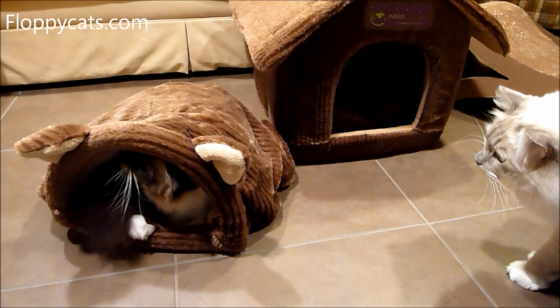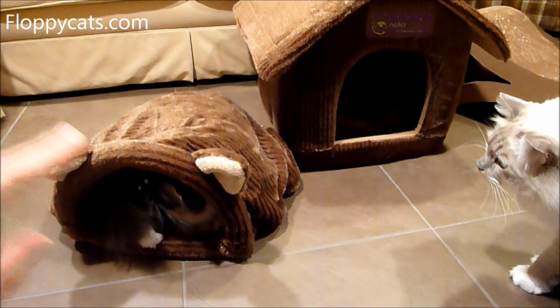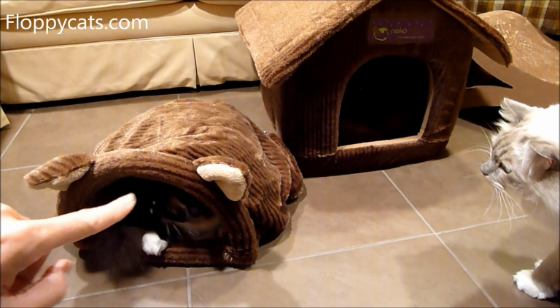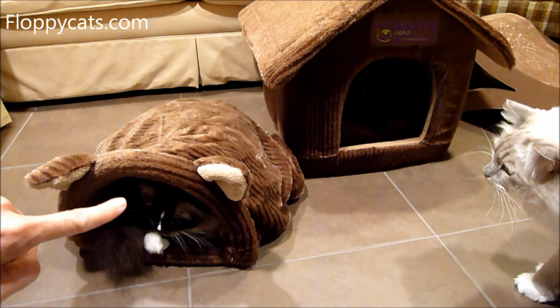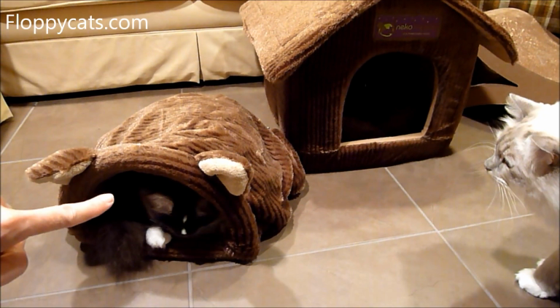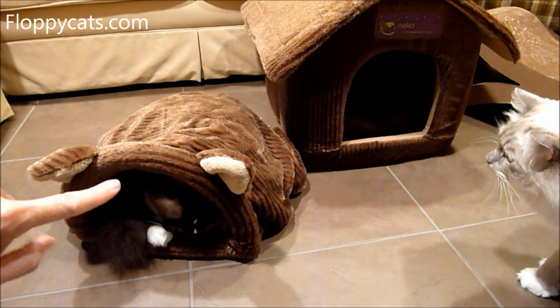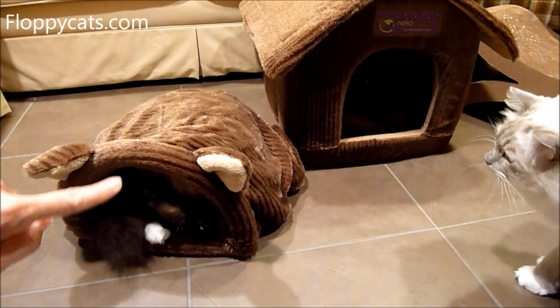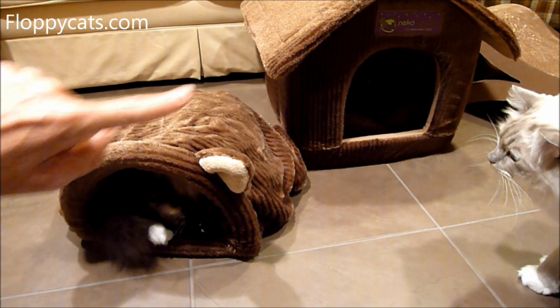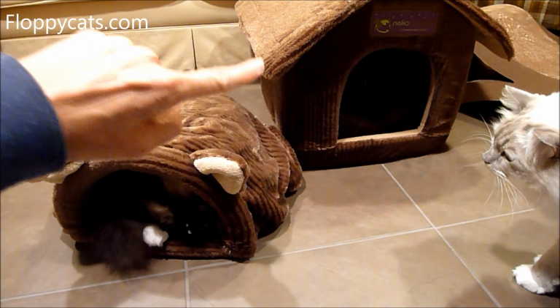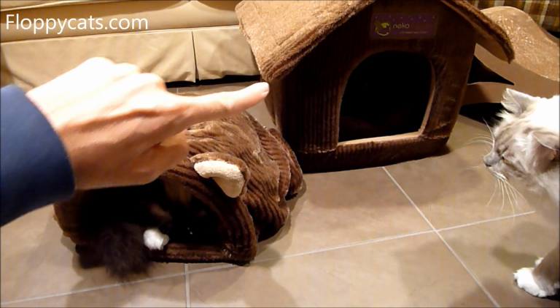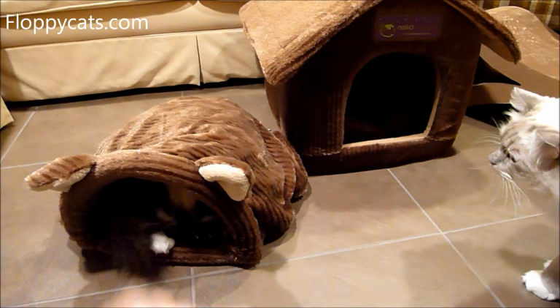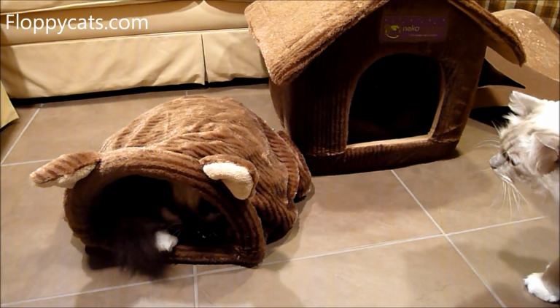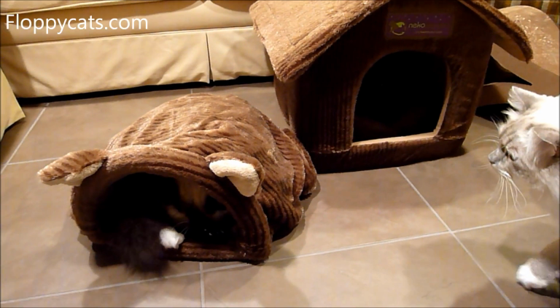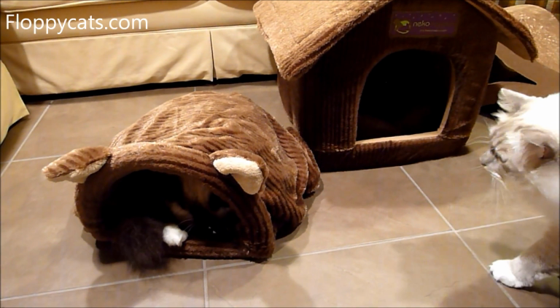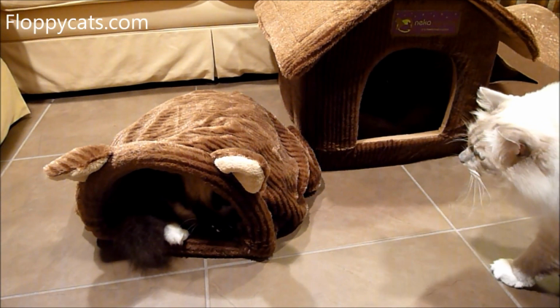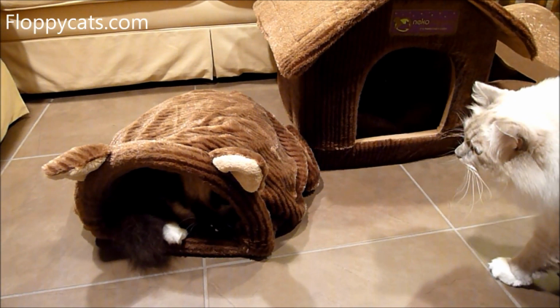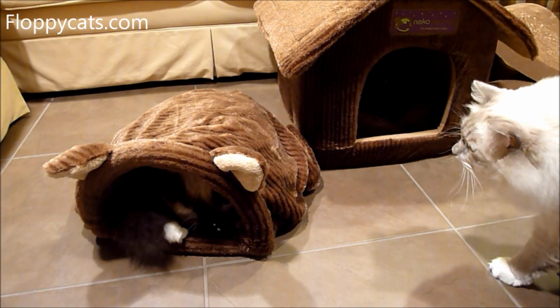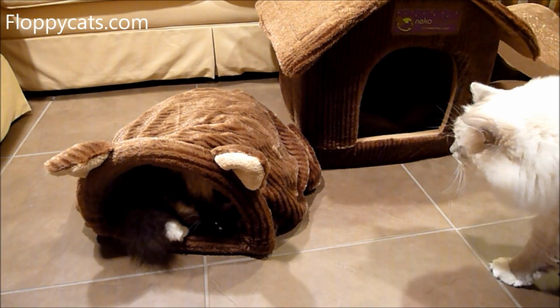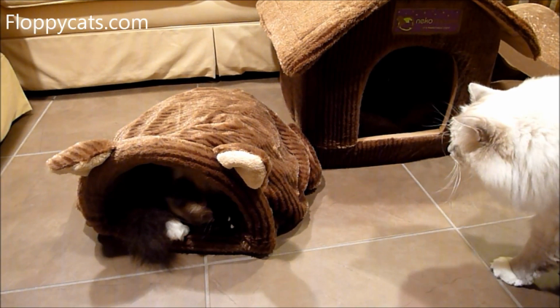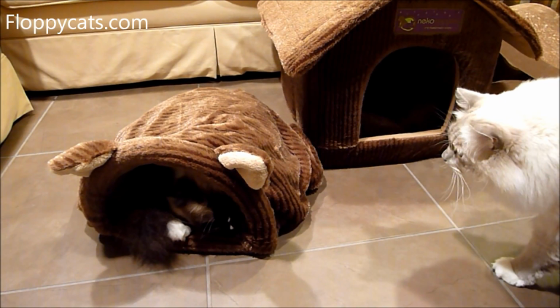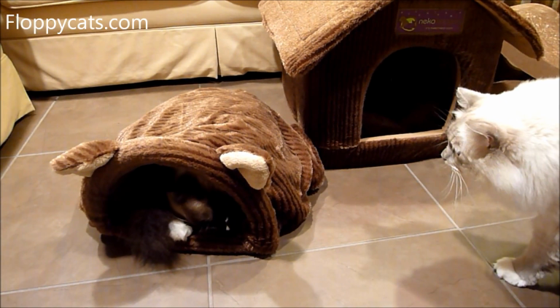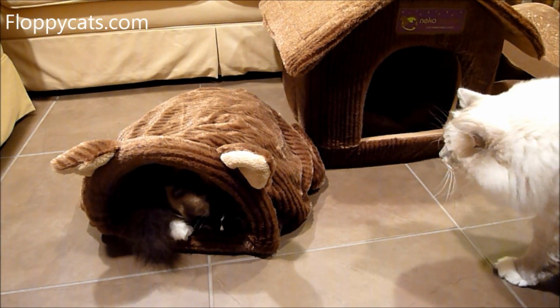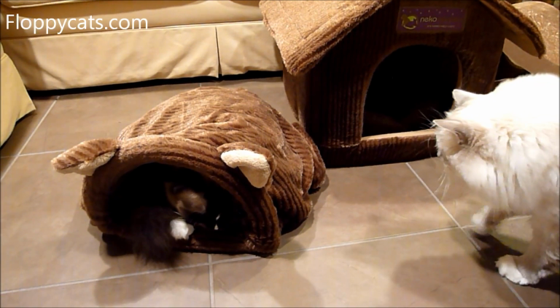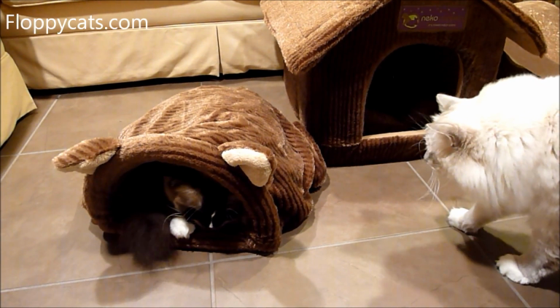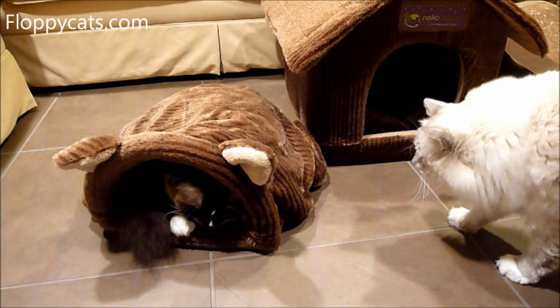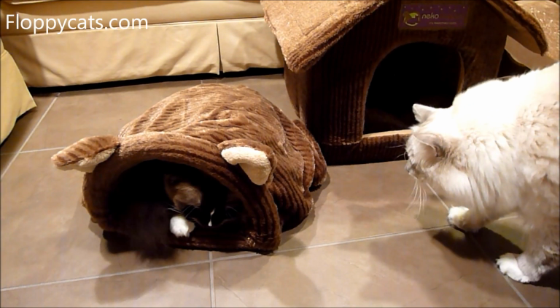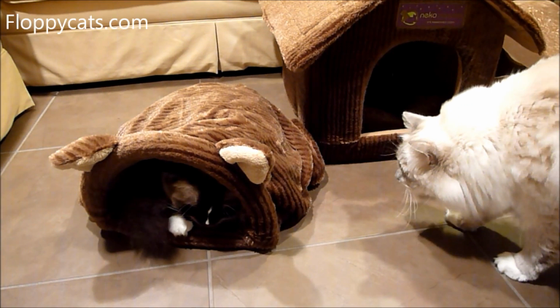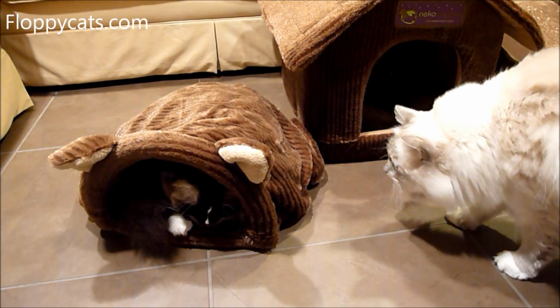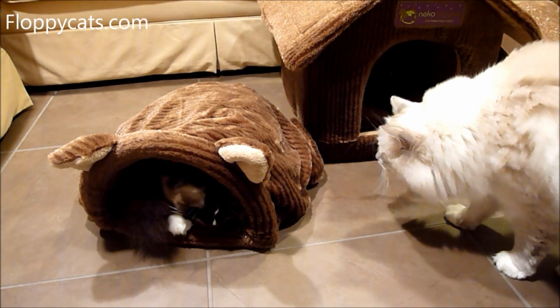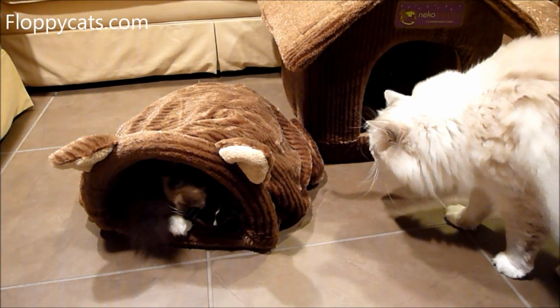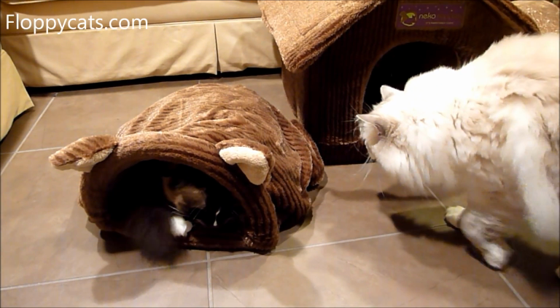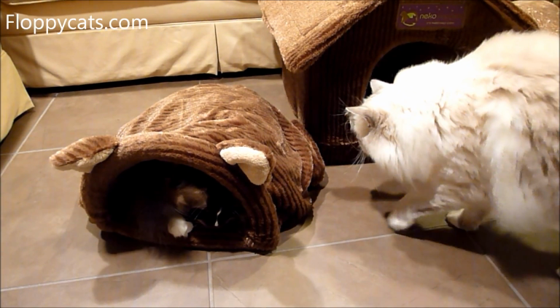So we received the Neko Nappers sleeping bag and the pet house at the same time. They're both covered in the same fleece material. It is very comfy fleece material.